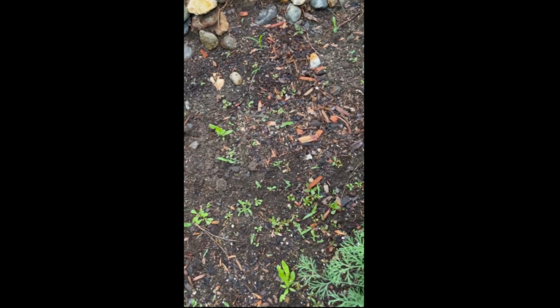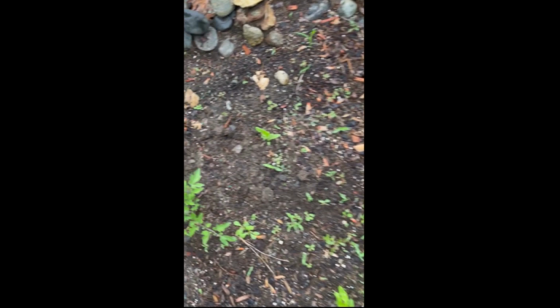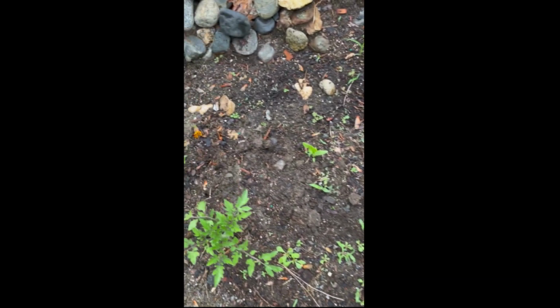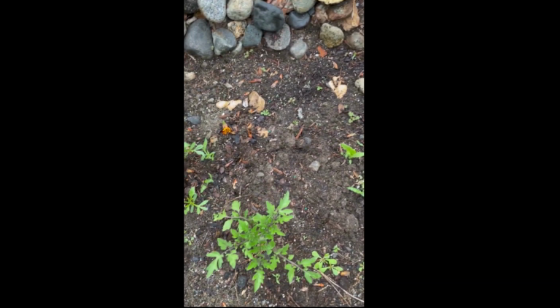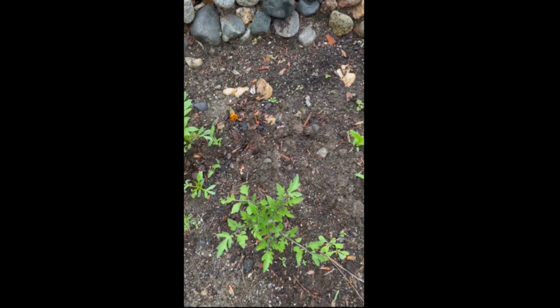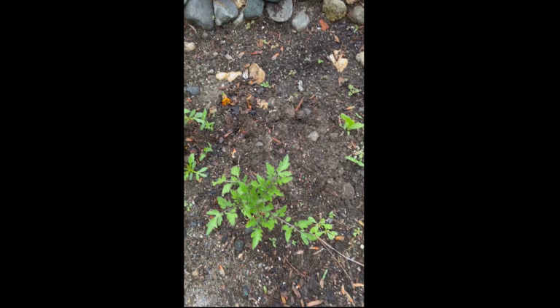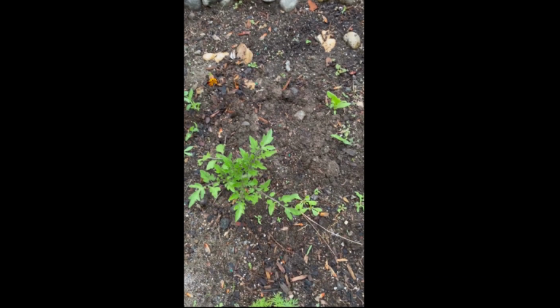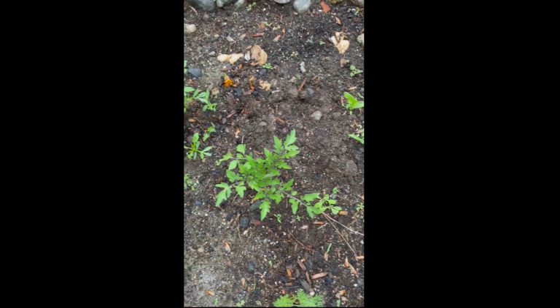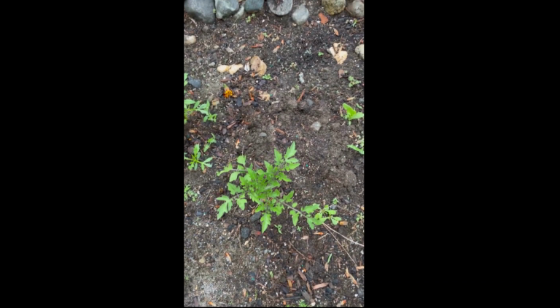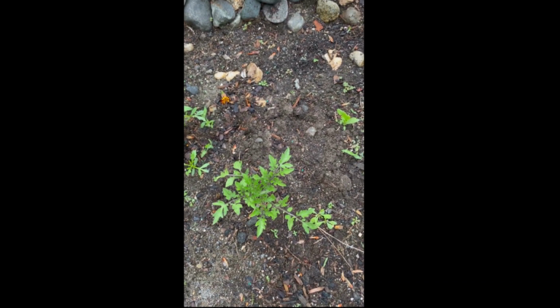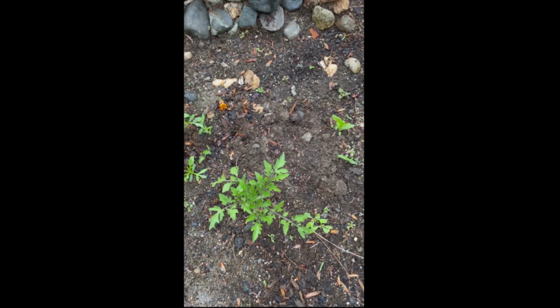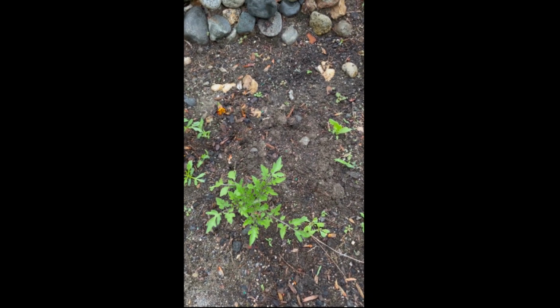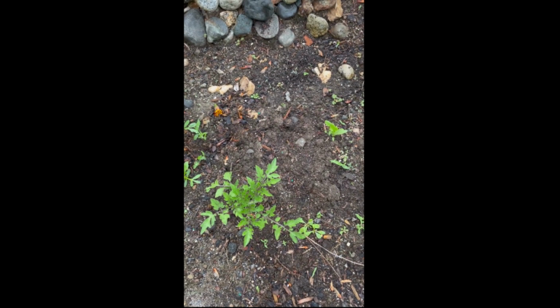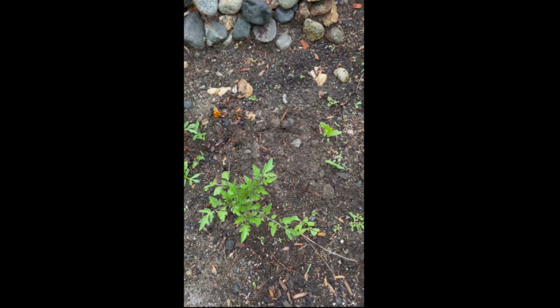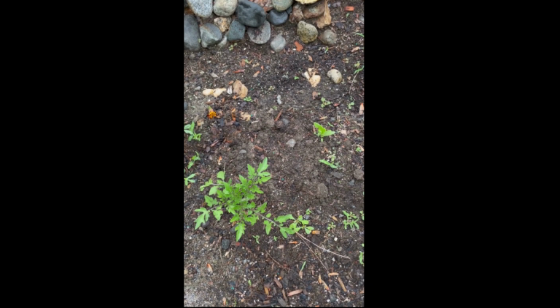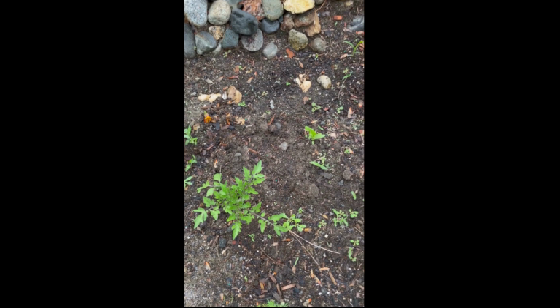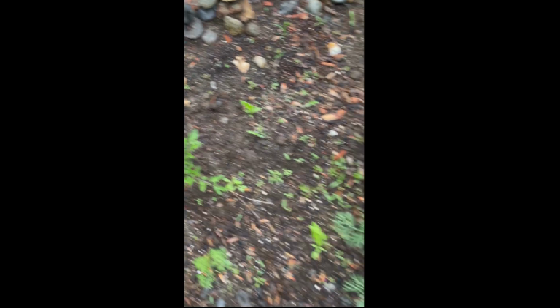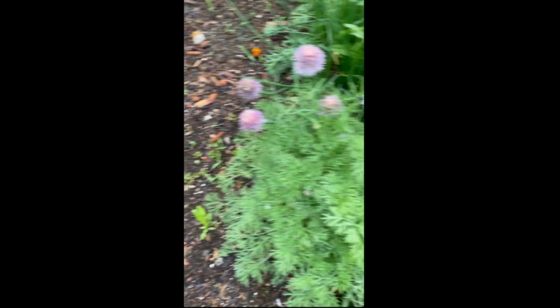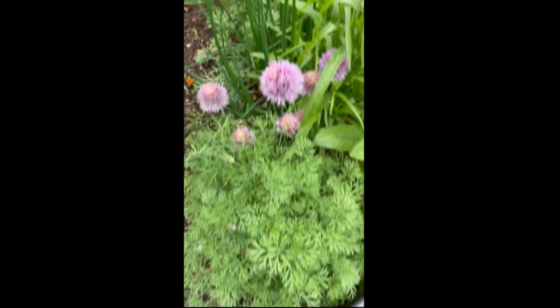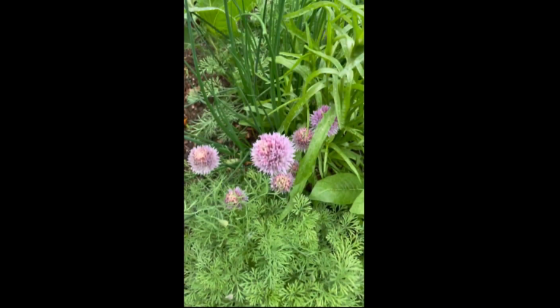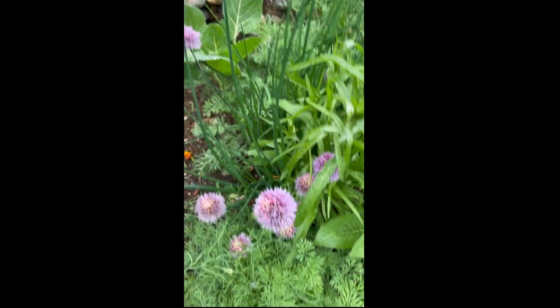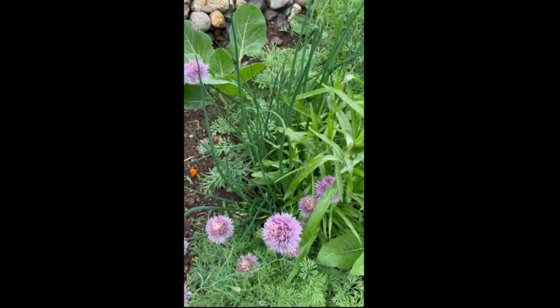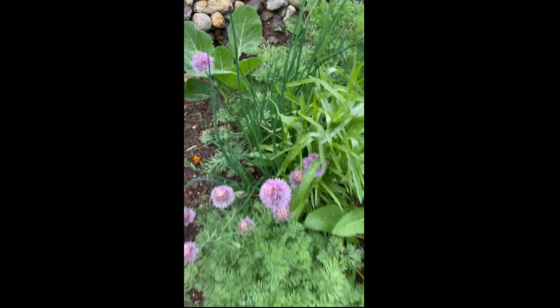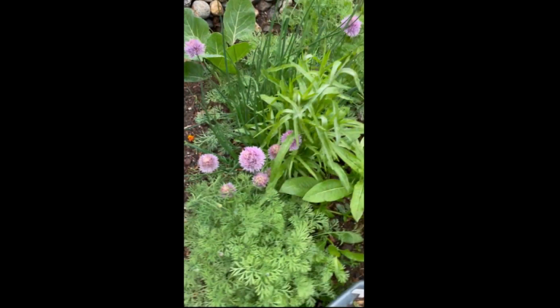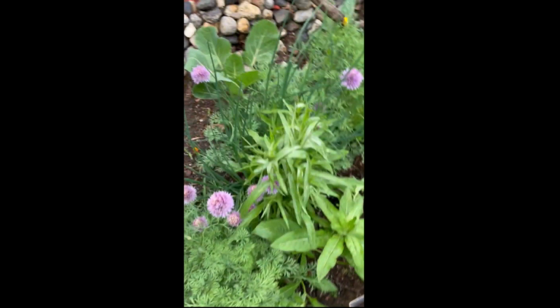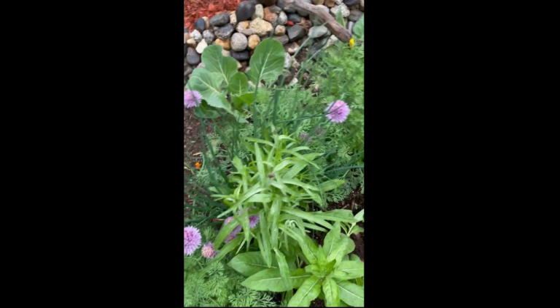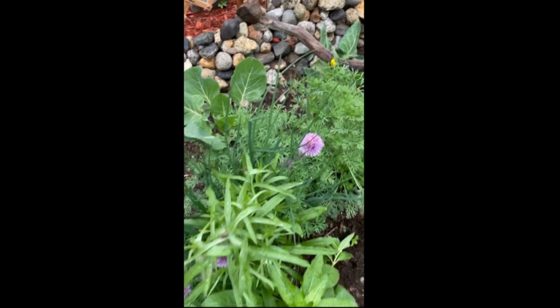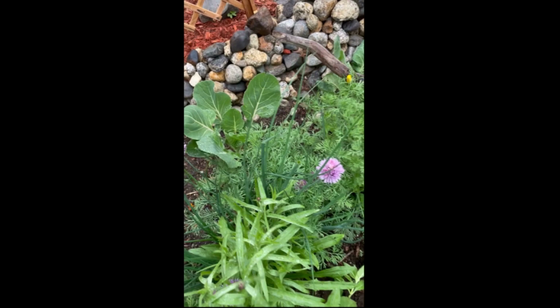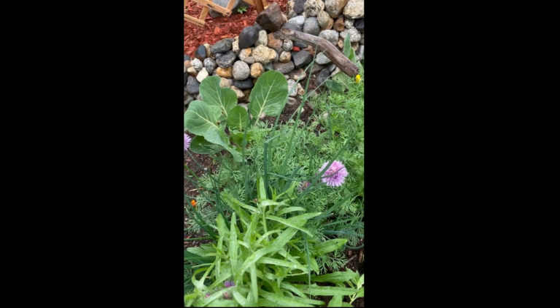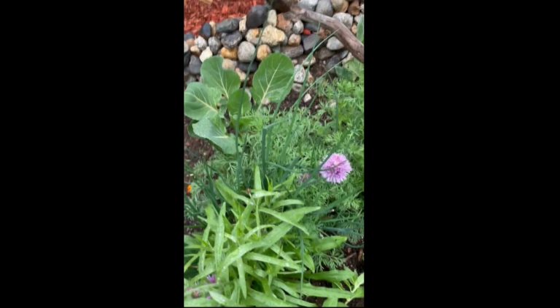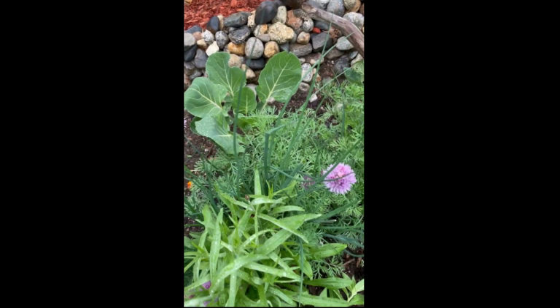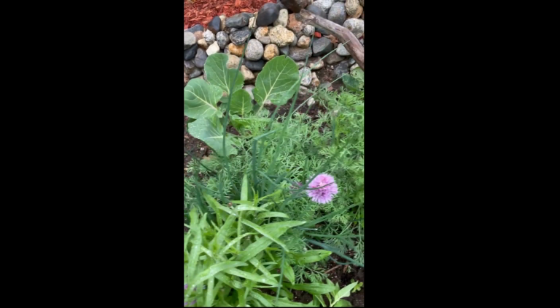I have ginger back there, but they said it takes a long time for it to sprout. And chives. Back there we have brussels sprouts.